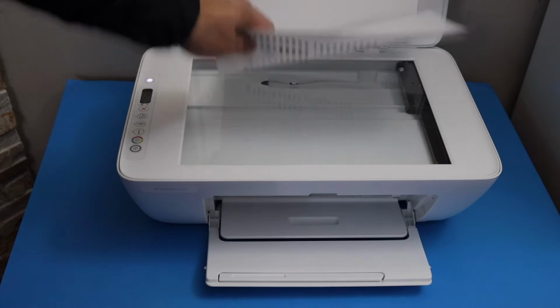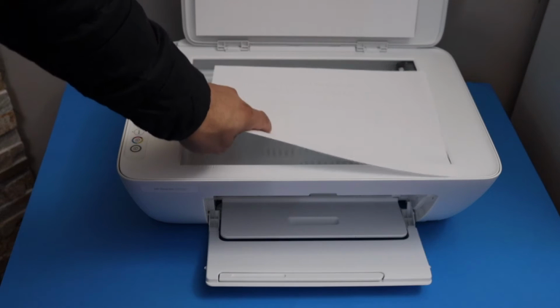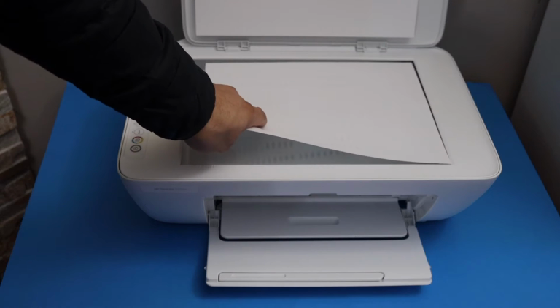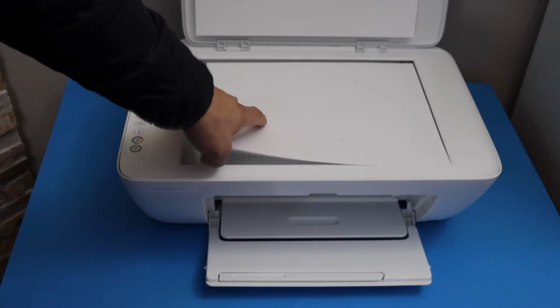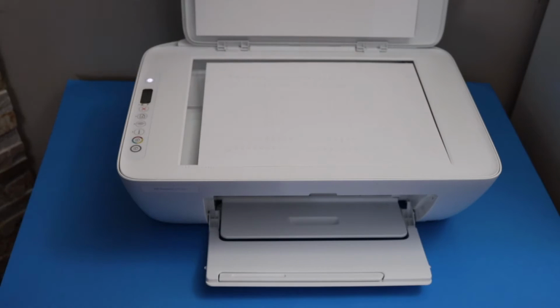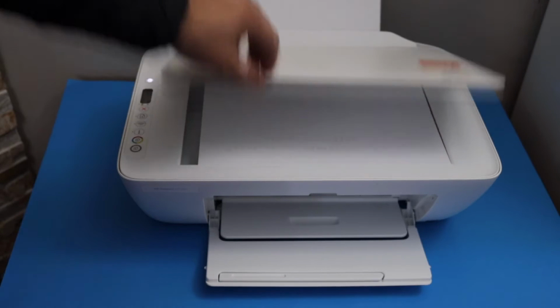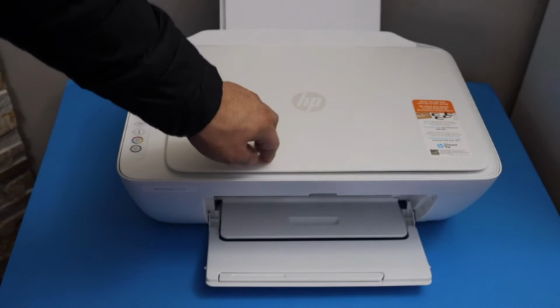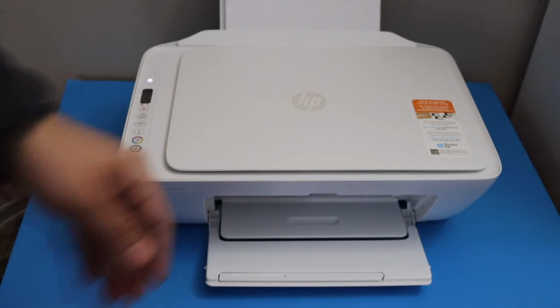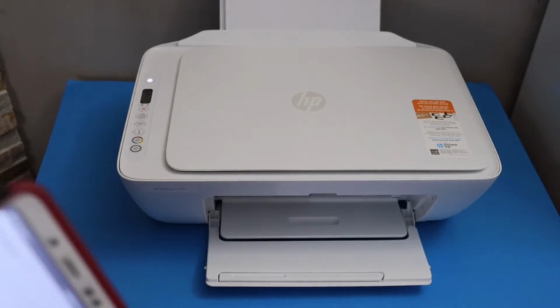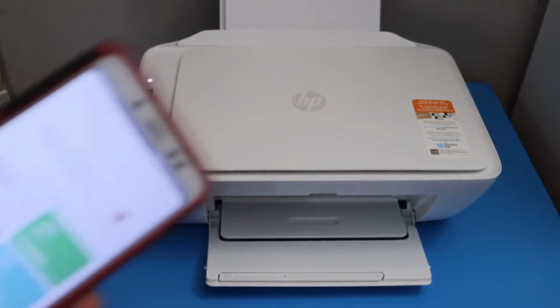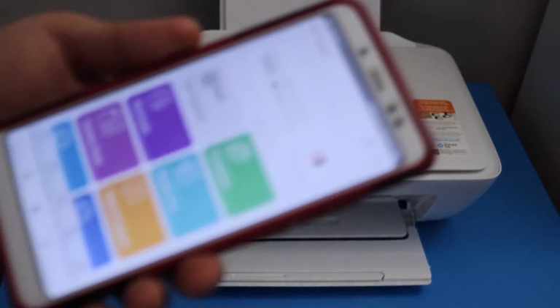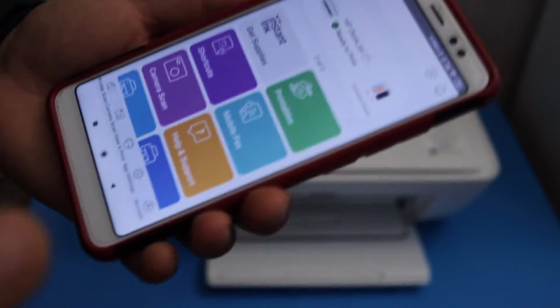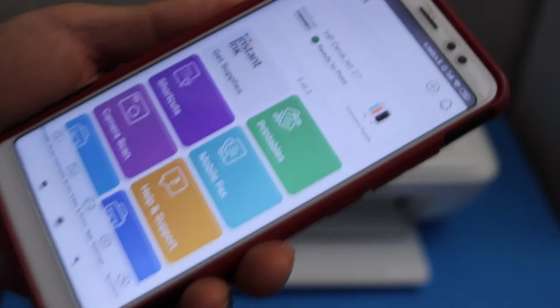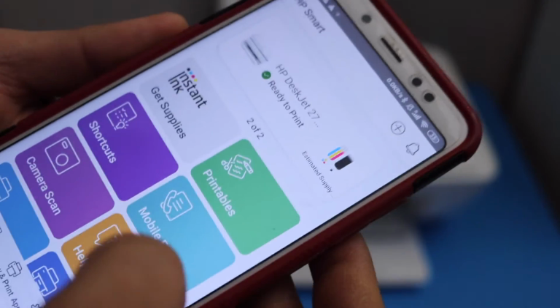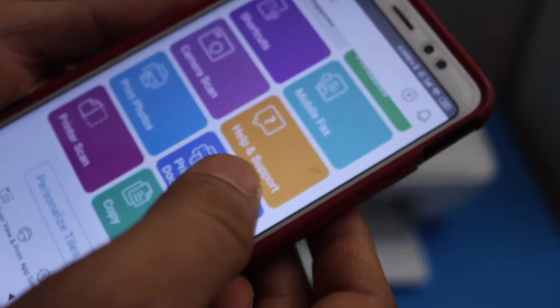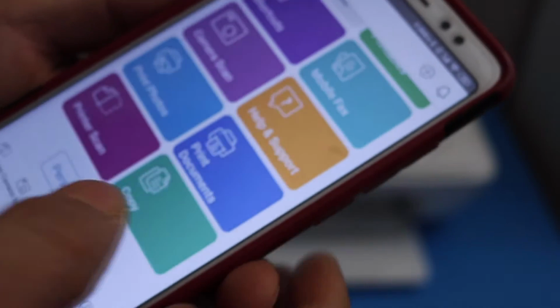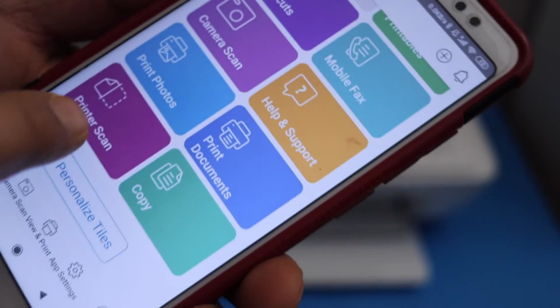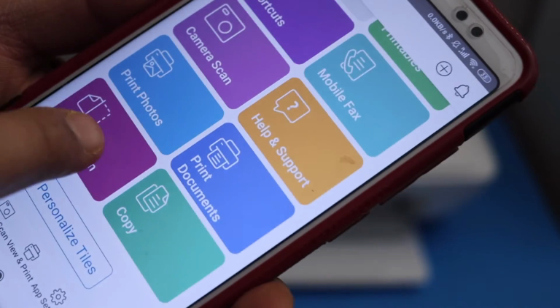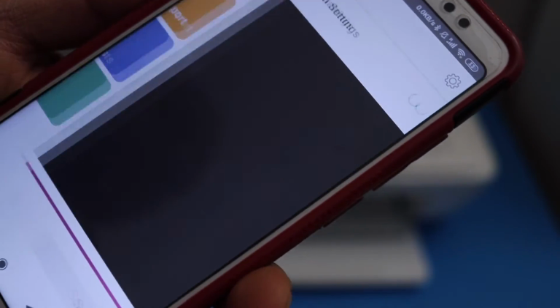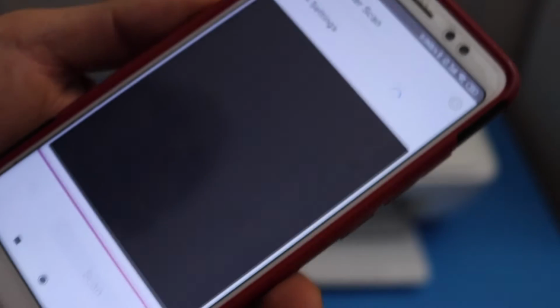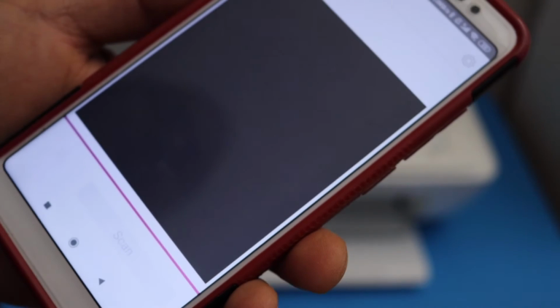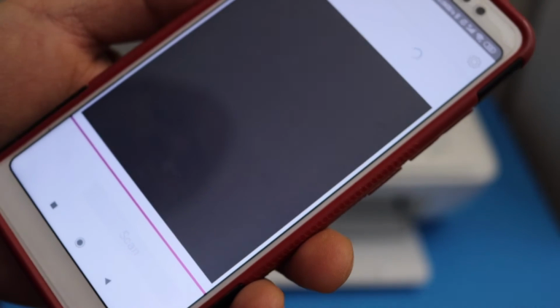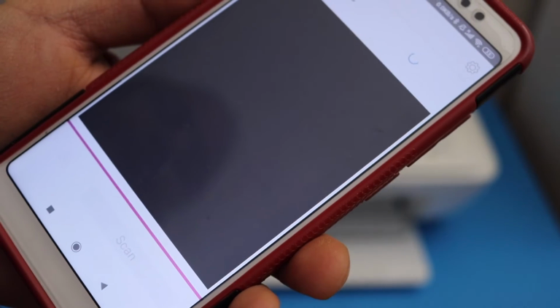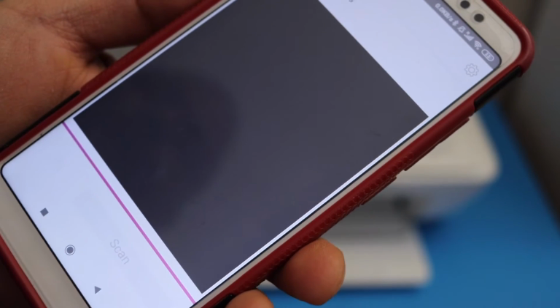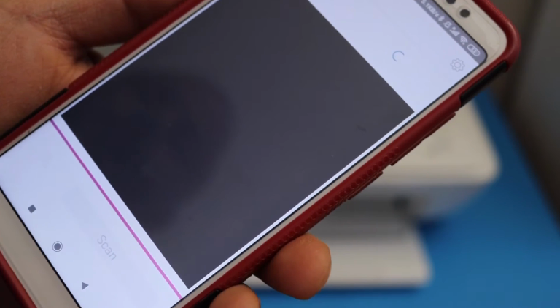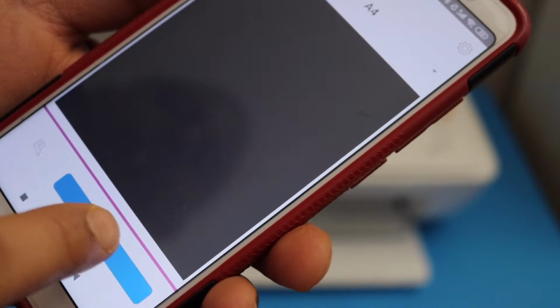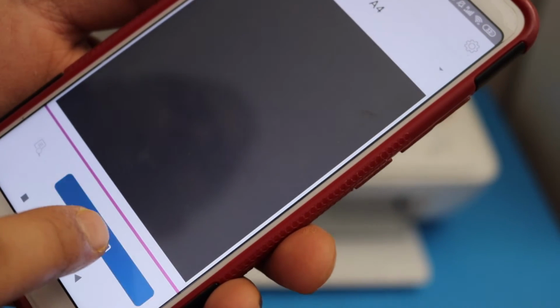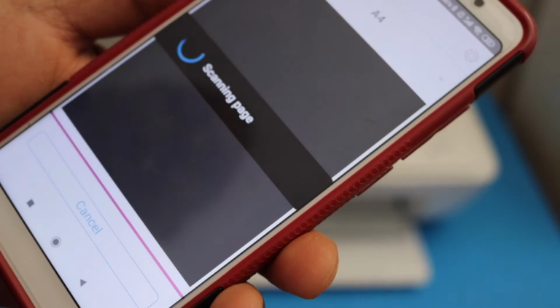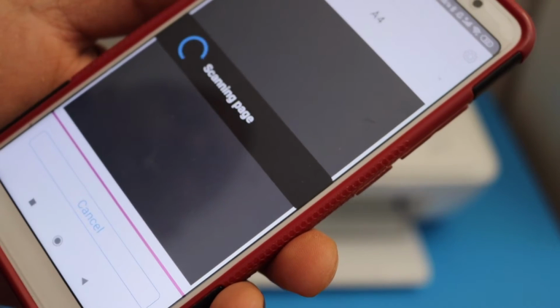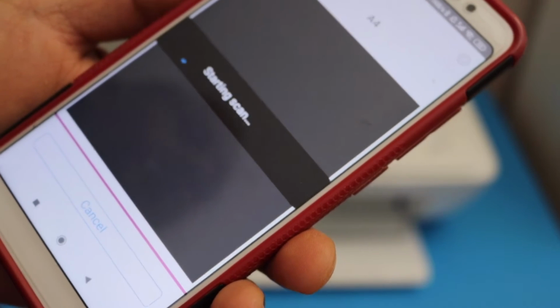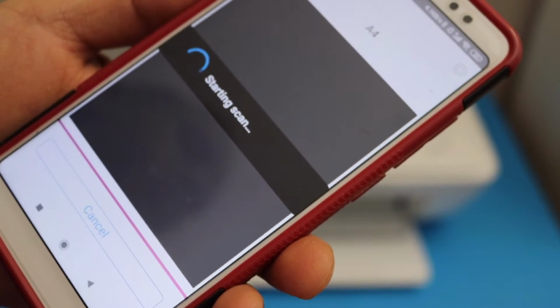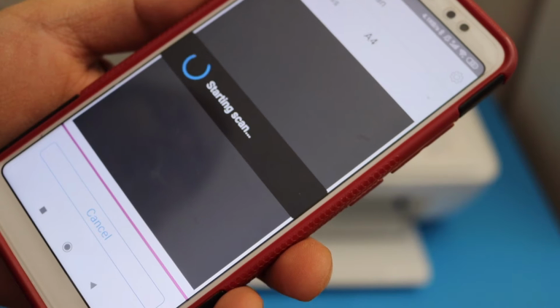Now go to your device like an Android phone and open the HP Smart app. Click on the printer scan button, then click on the scan icon and it will start the scanning.